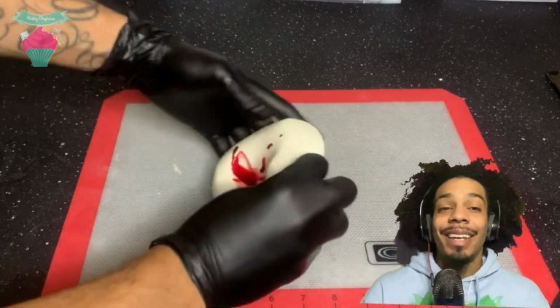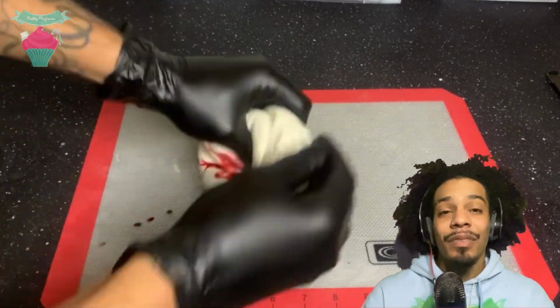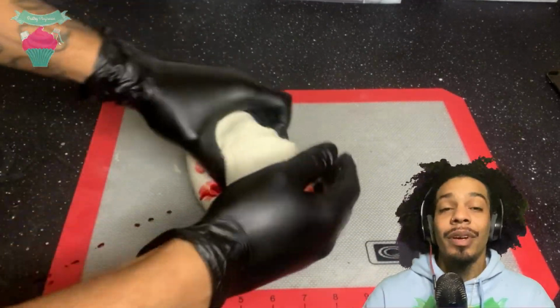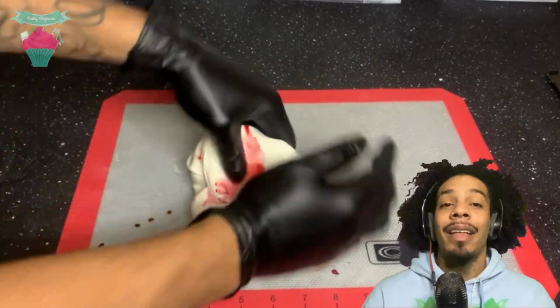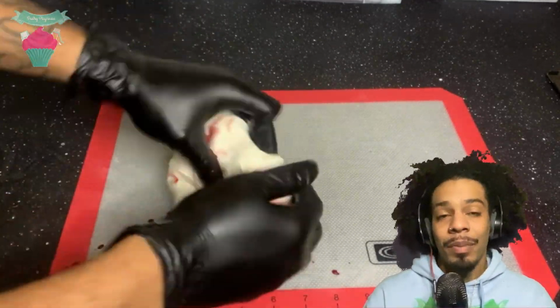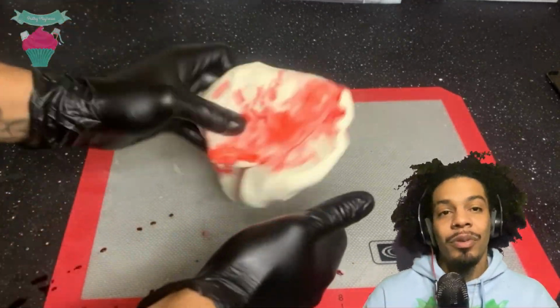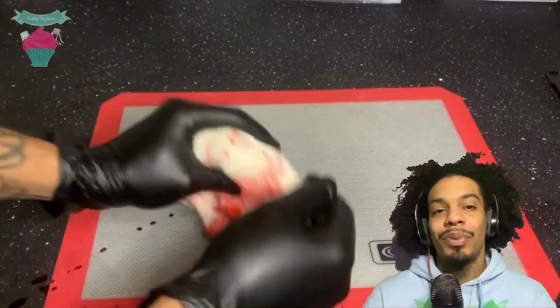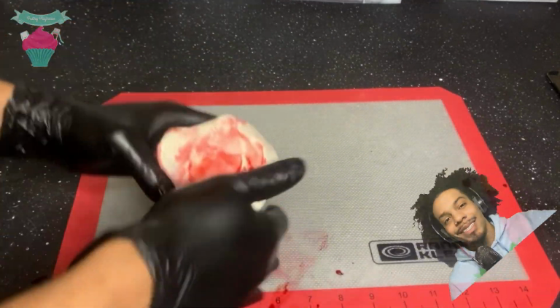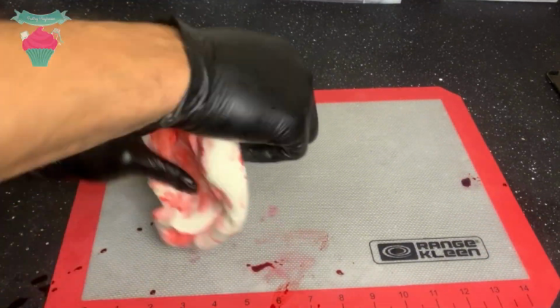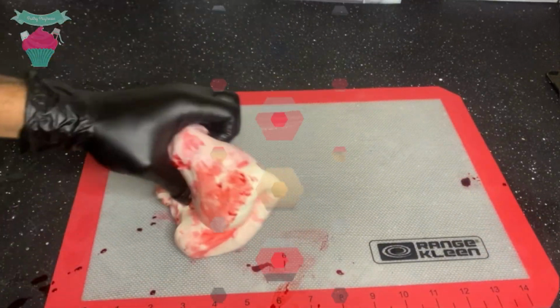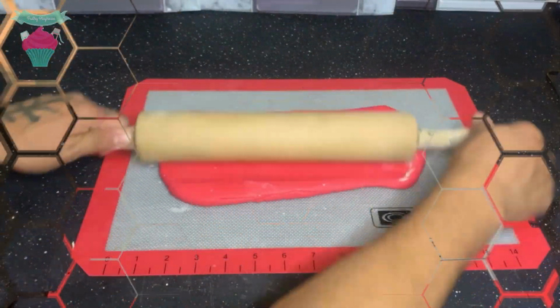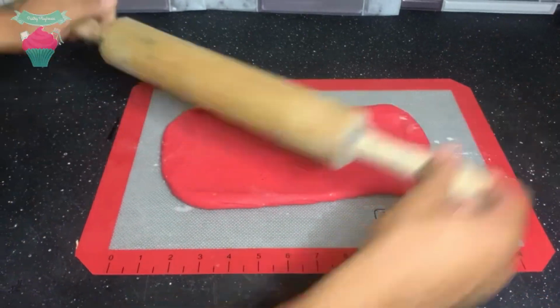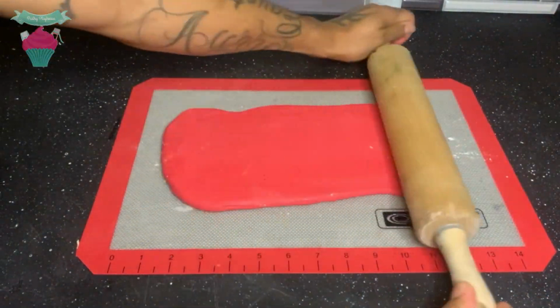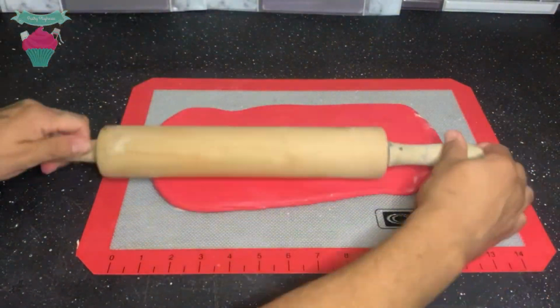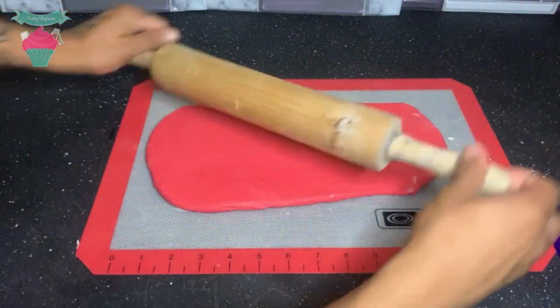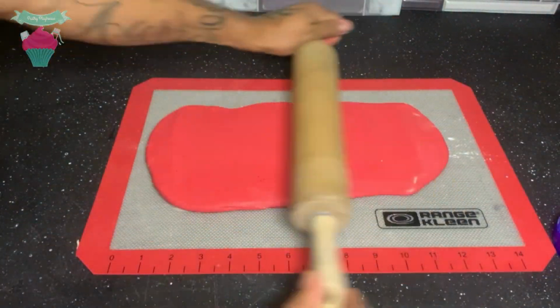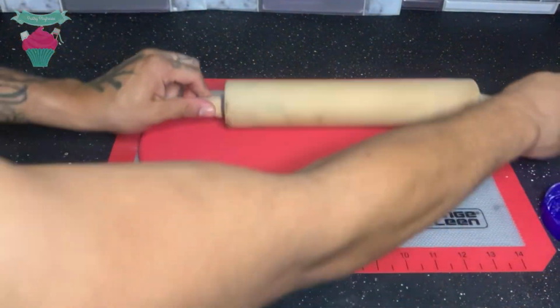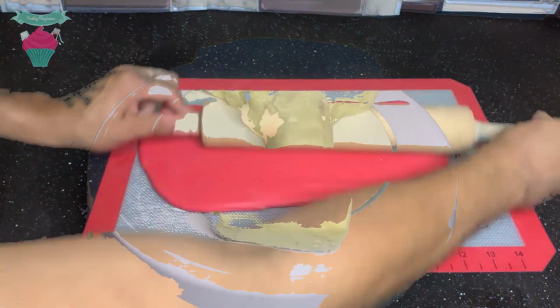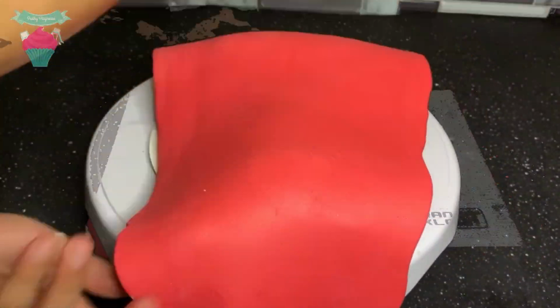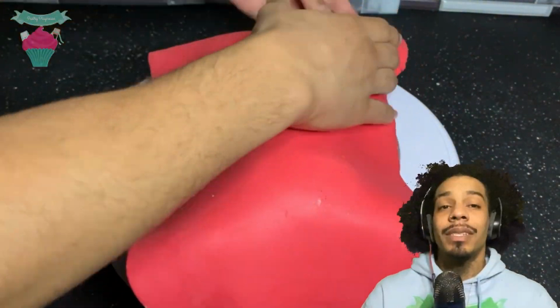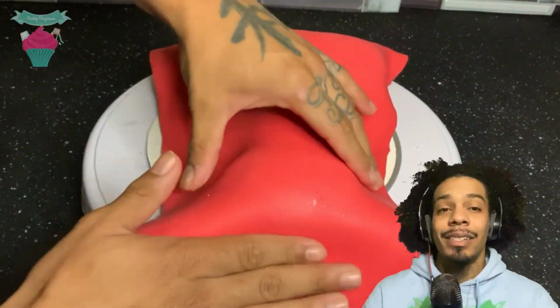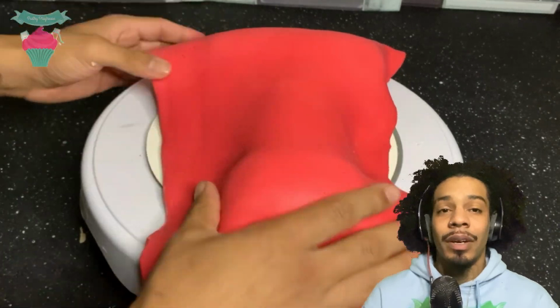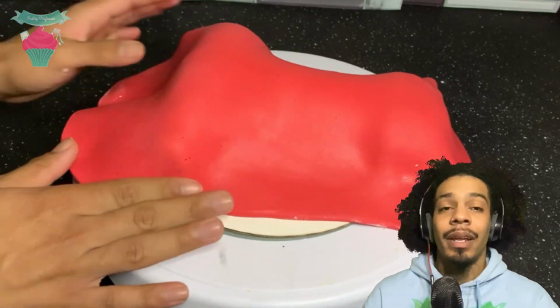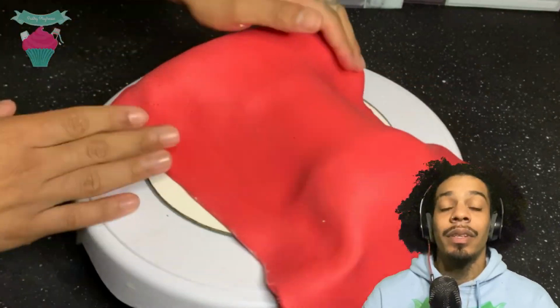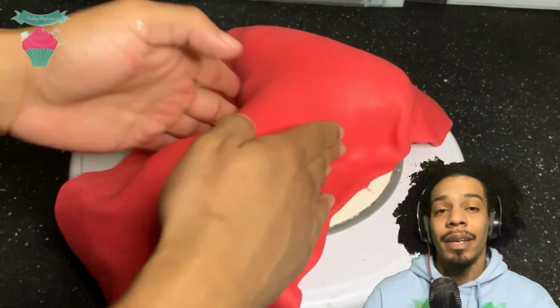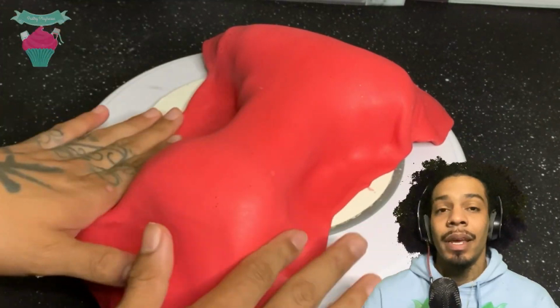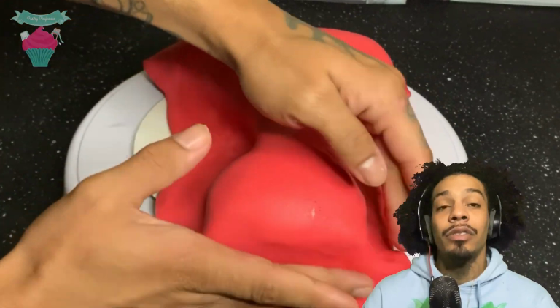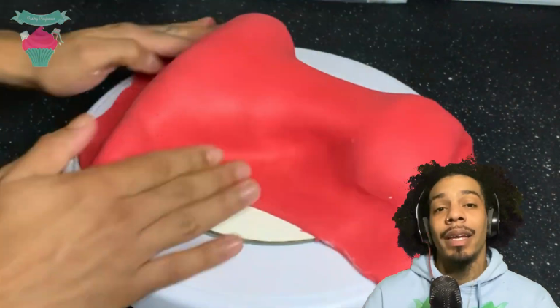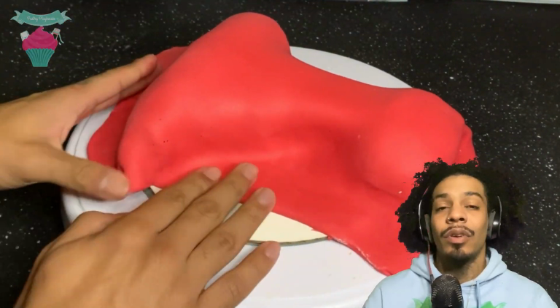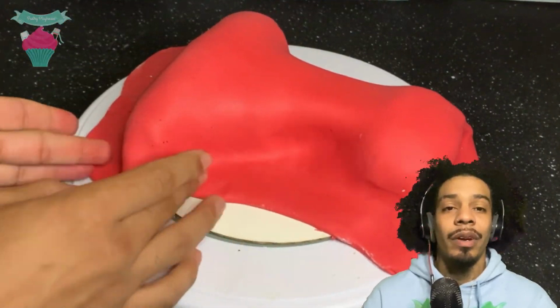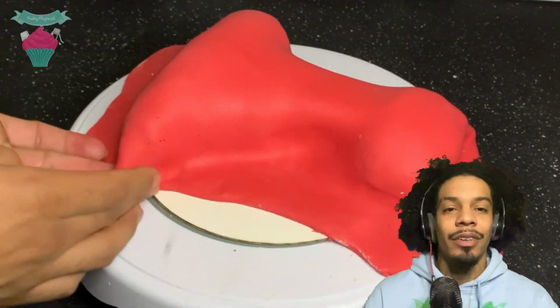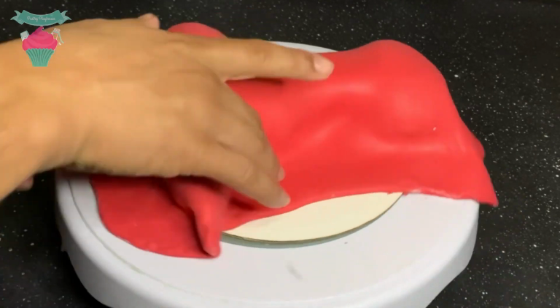Now it's time to add the wrapping paper, which is just red modeling chocolate. Once the chocolate is rolled out, I went ahead and covered the entire cake with it. I used my hands to cover all the crevices and cracks in the cake.